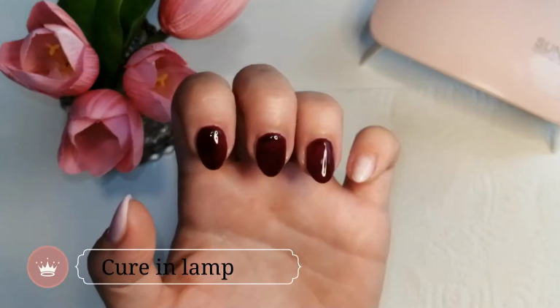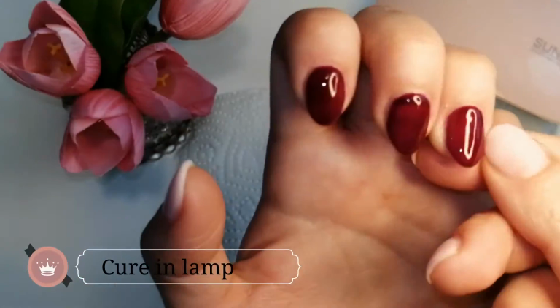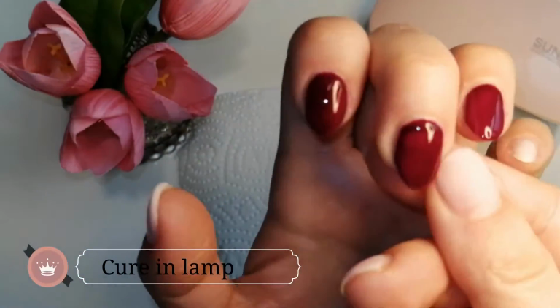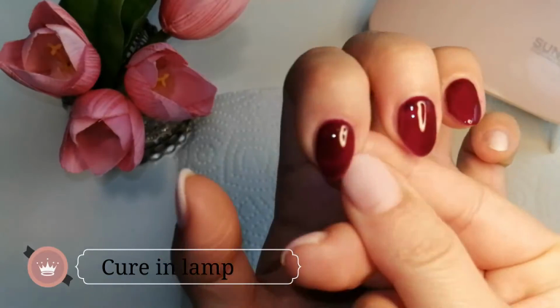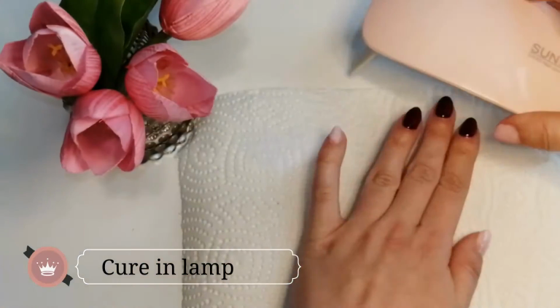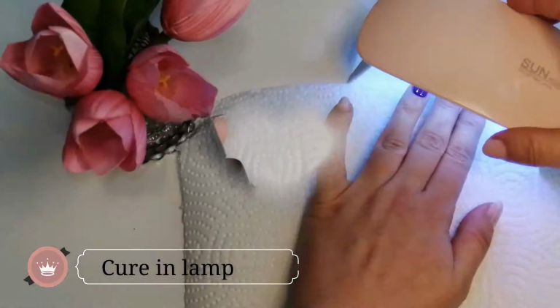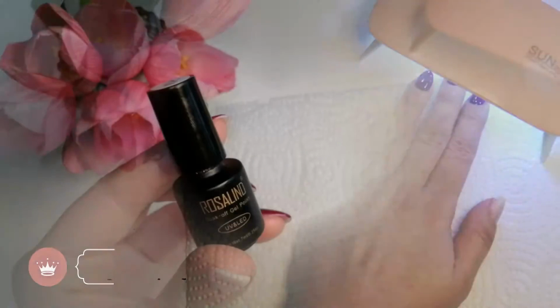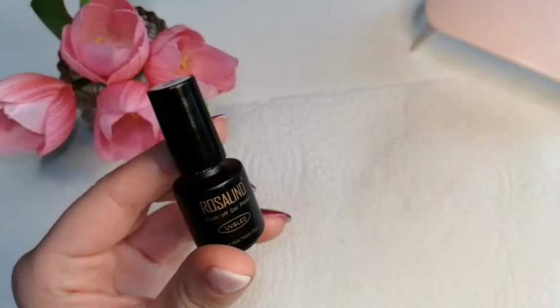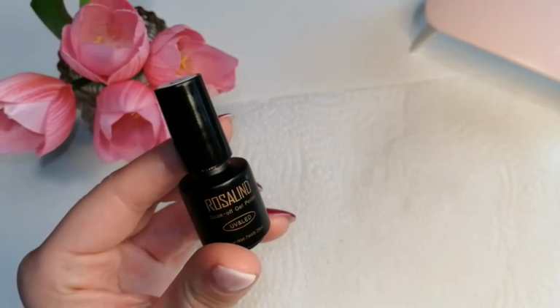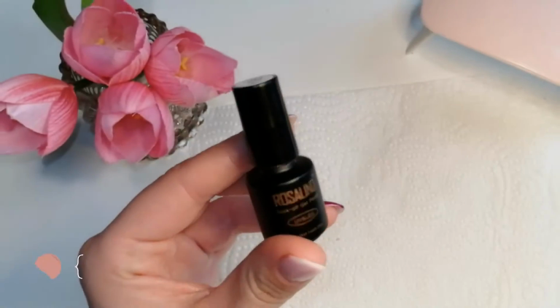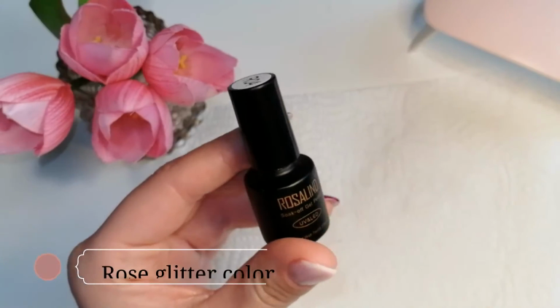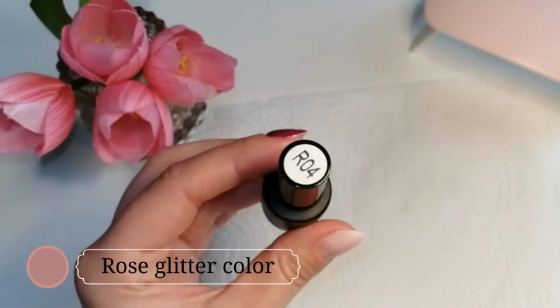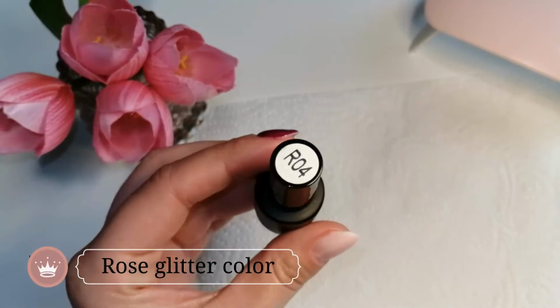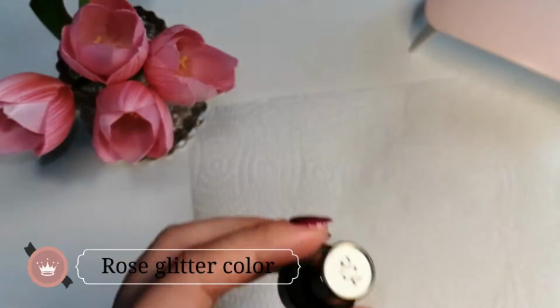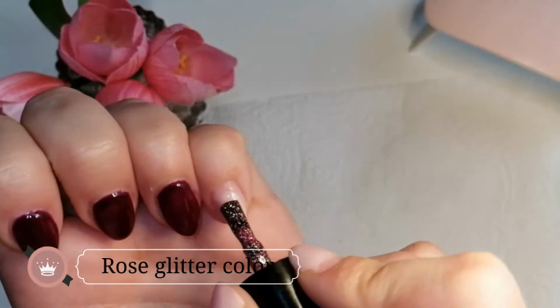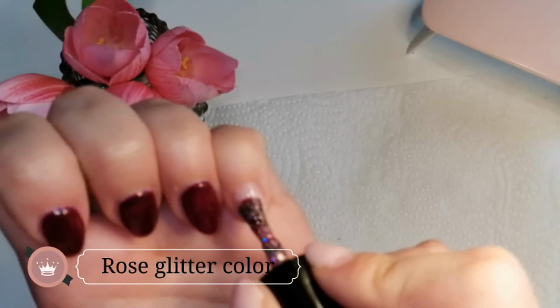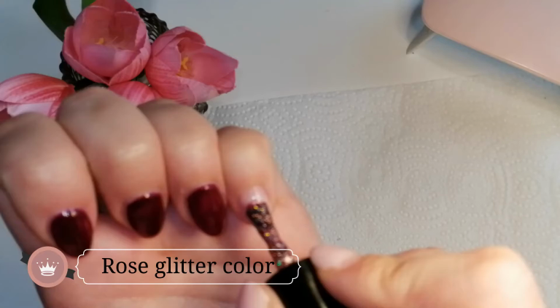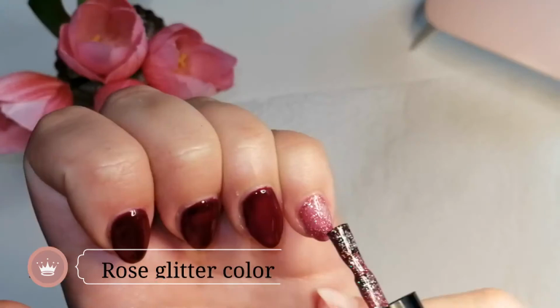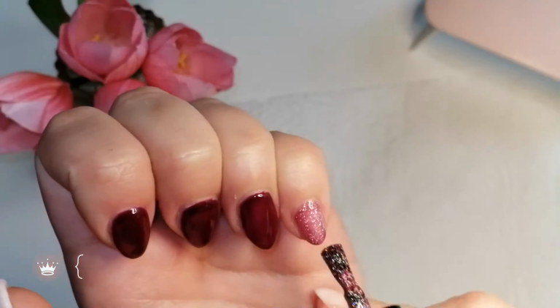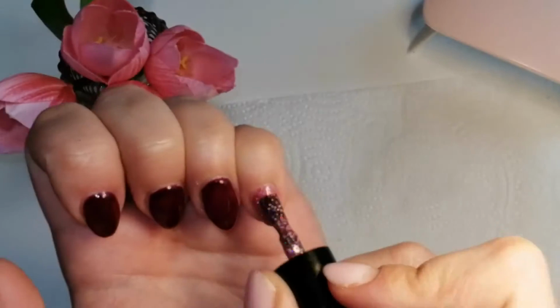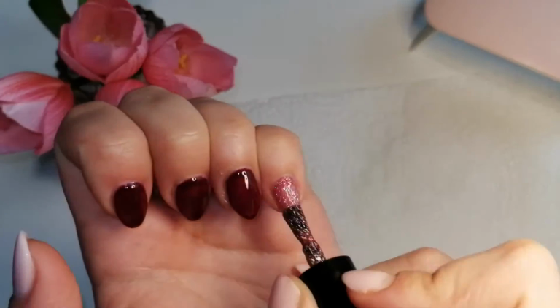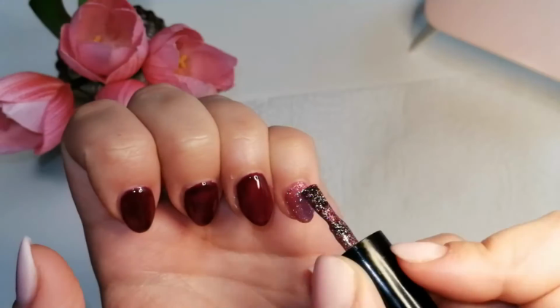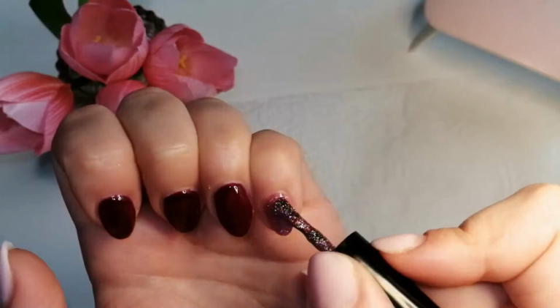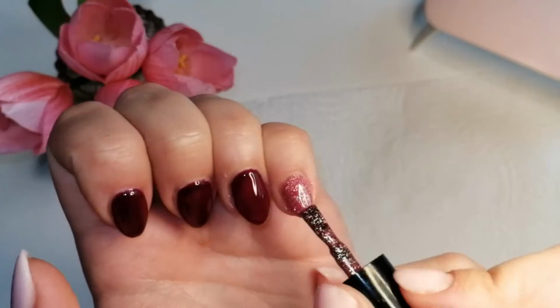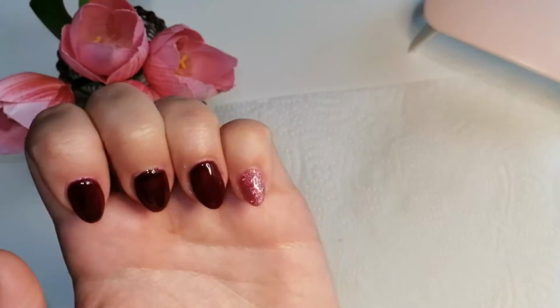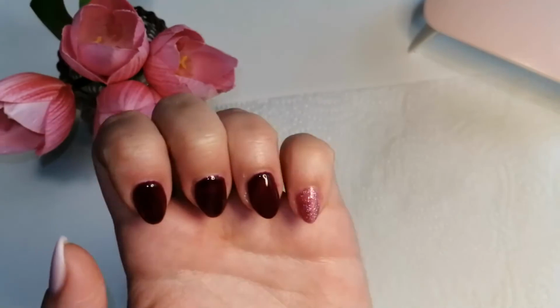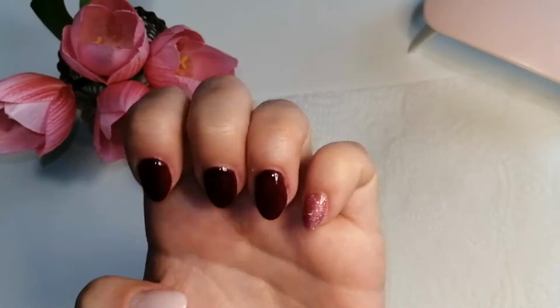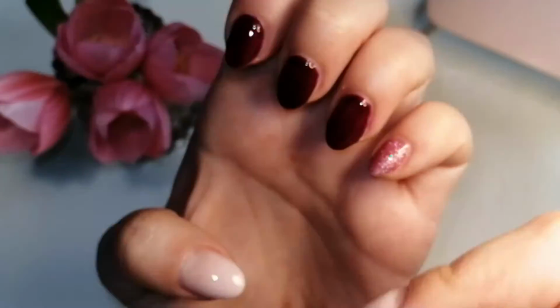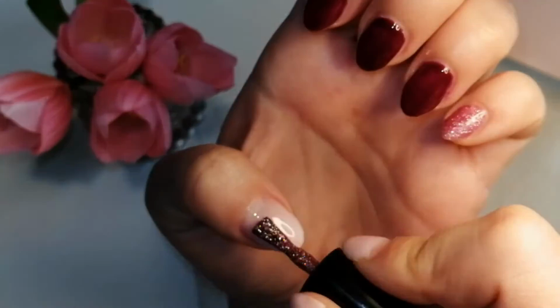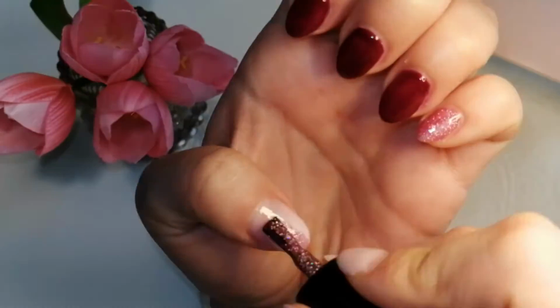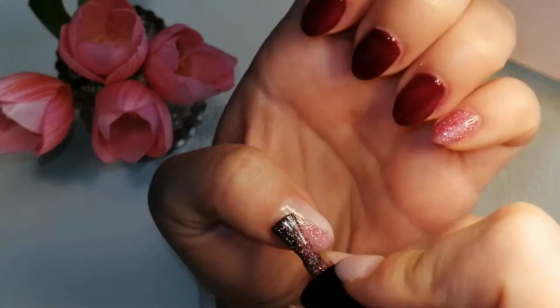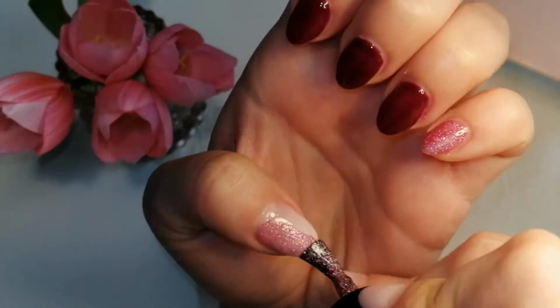I decided to go with the pinkie finger with Rosaline color — the rose glittery color. It's really shiny and pretty. And also on the thumbnail.